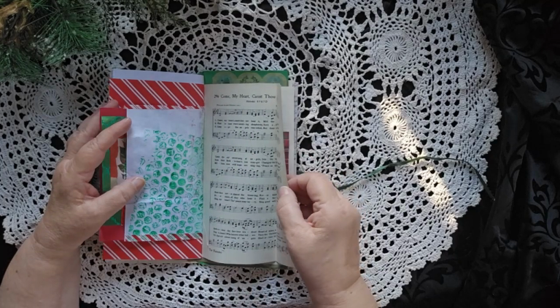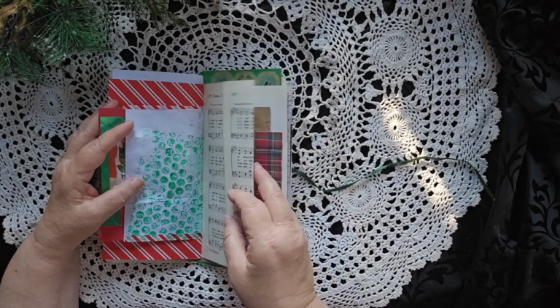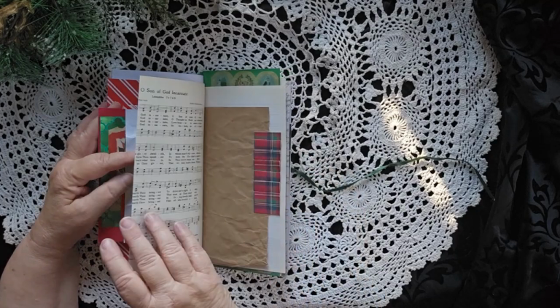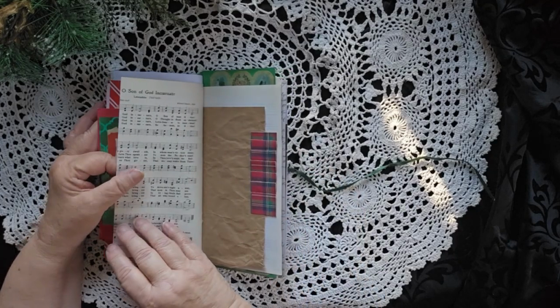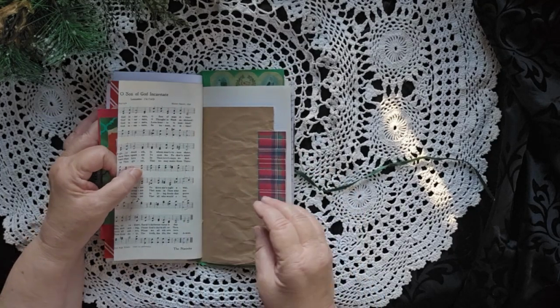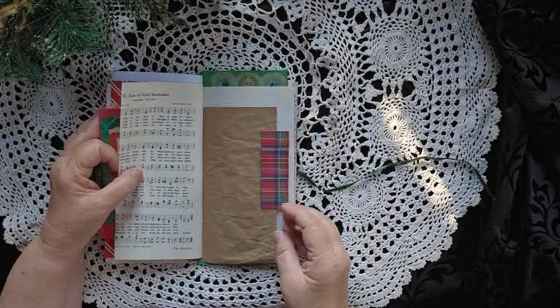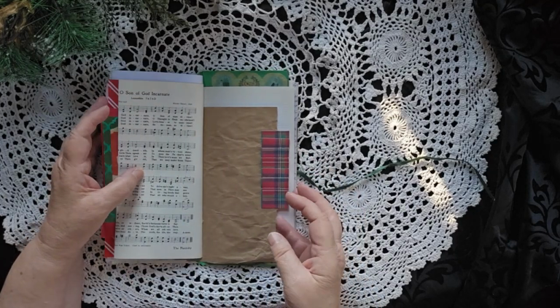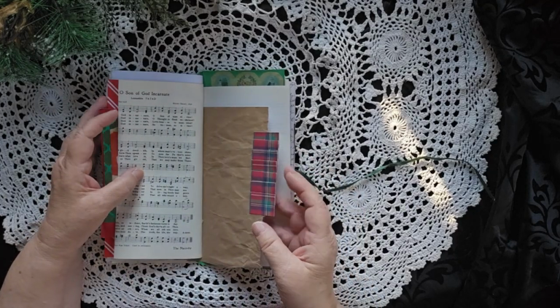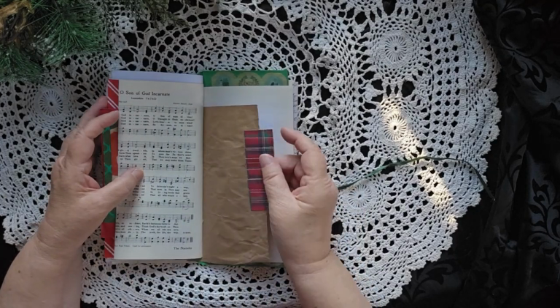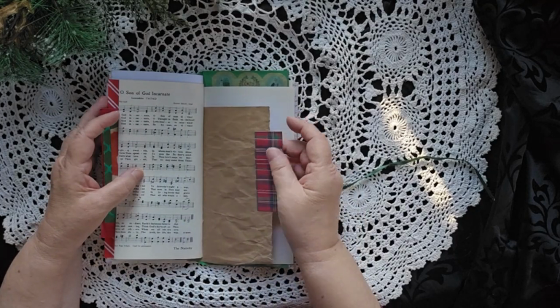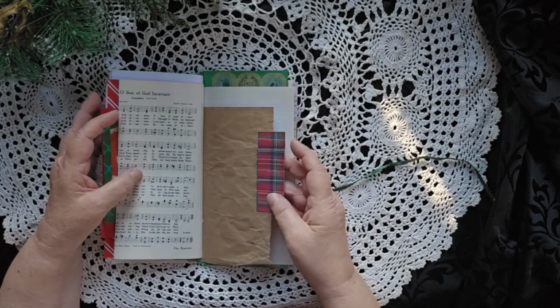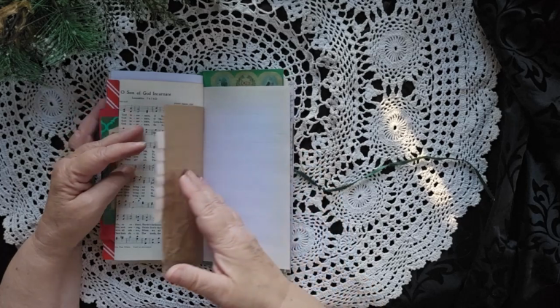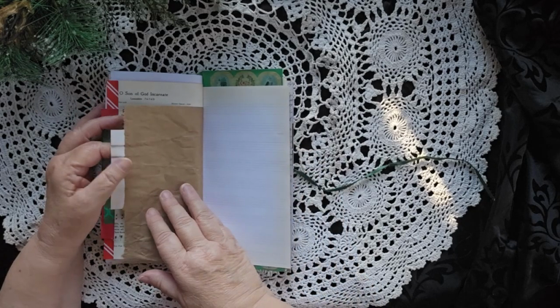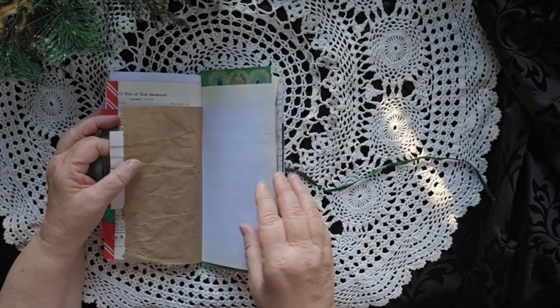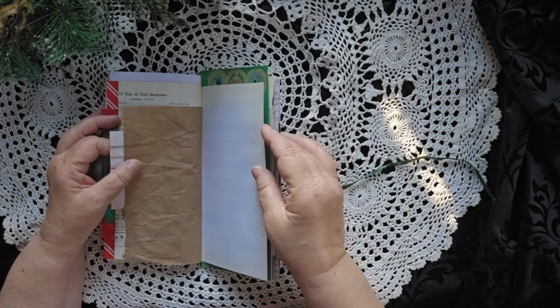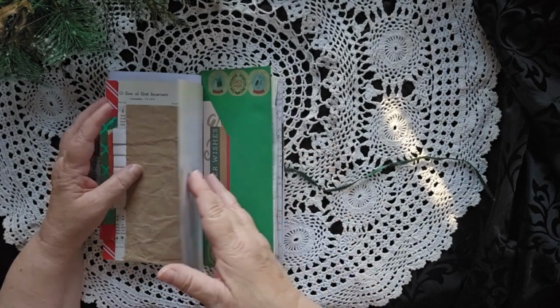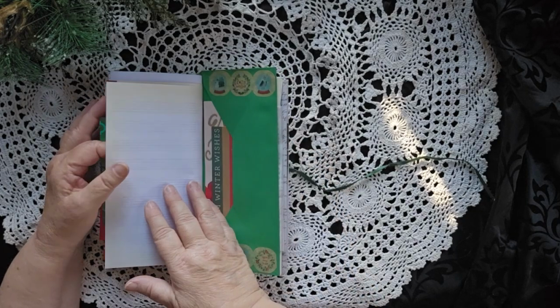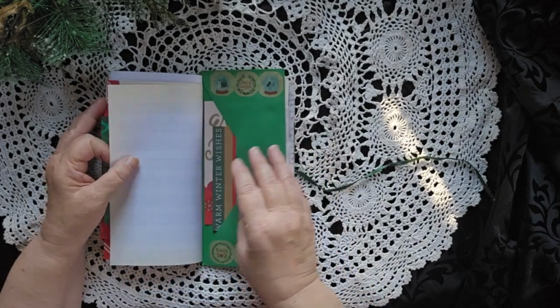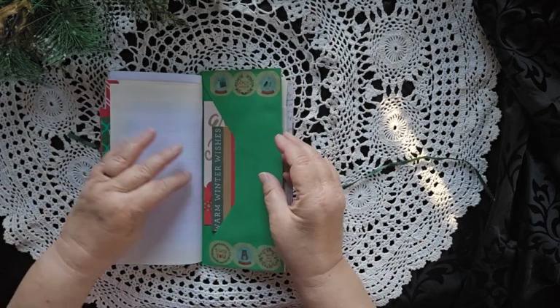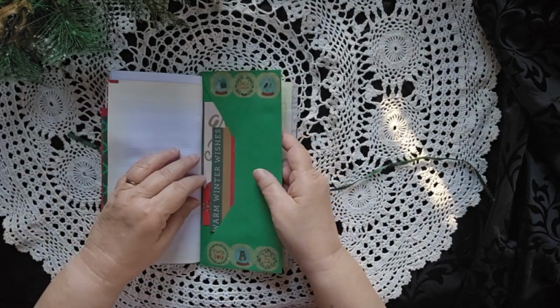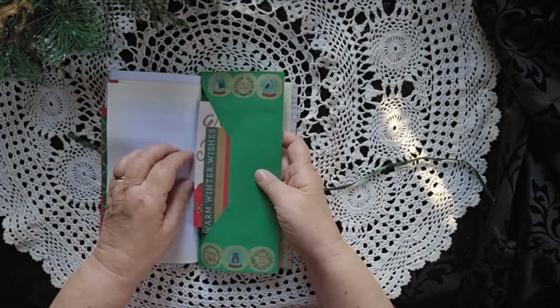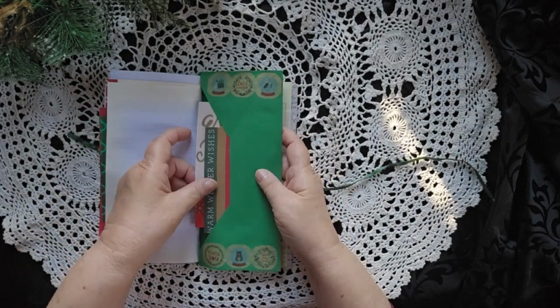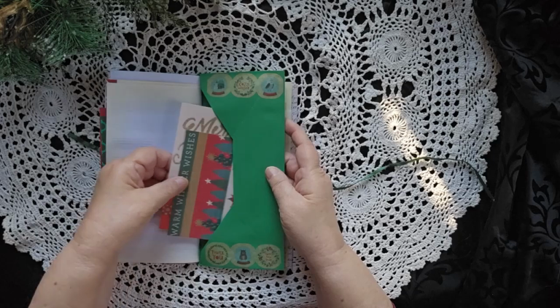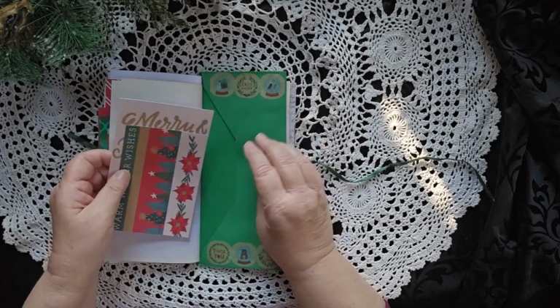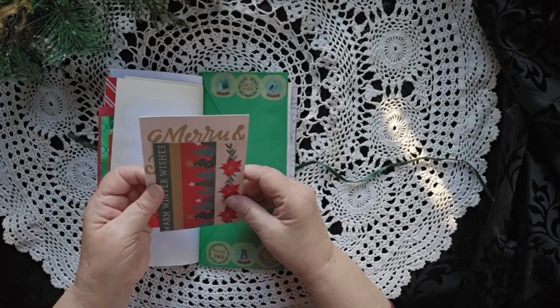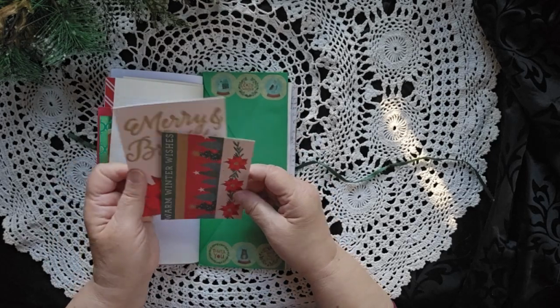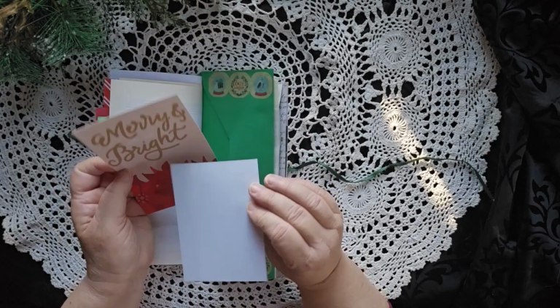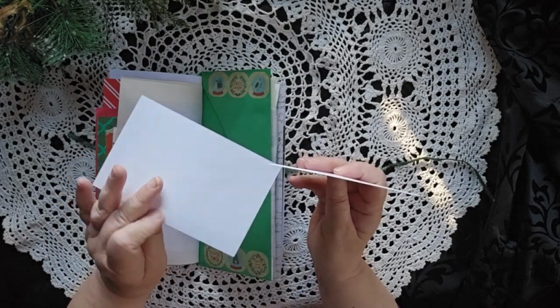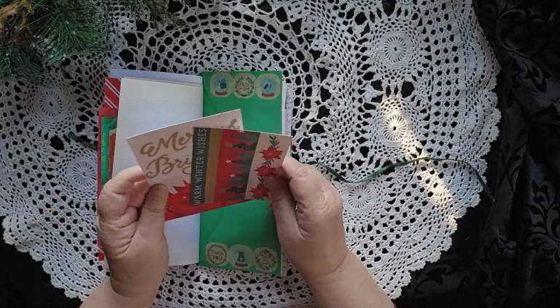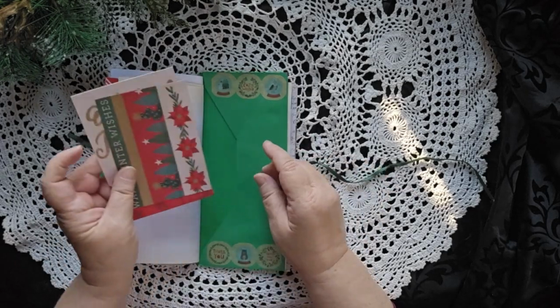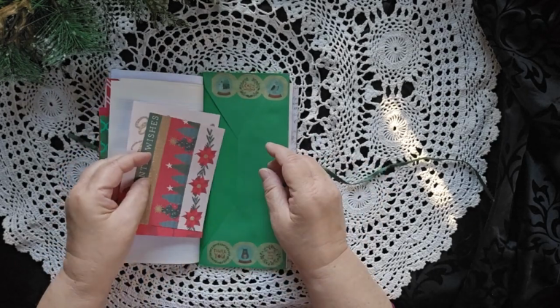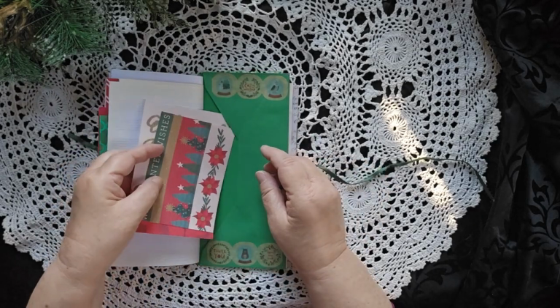A little other part of the music. Put a cool ruffle on here. There is a card in here with several journaling cards inside.